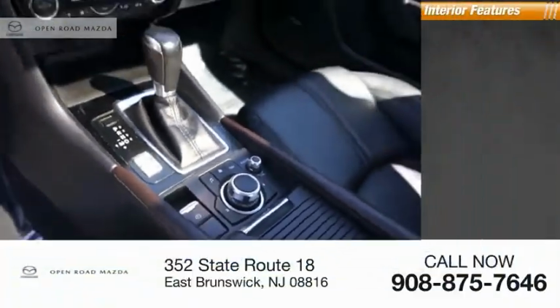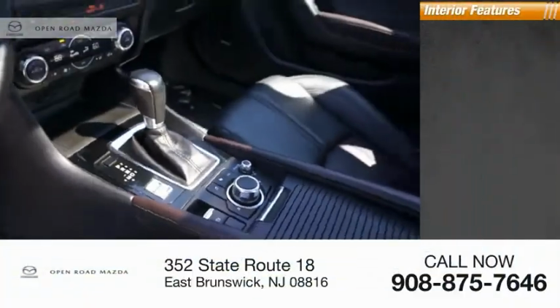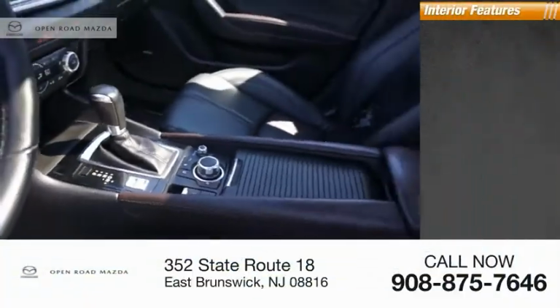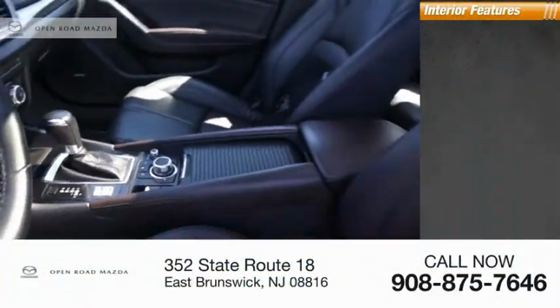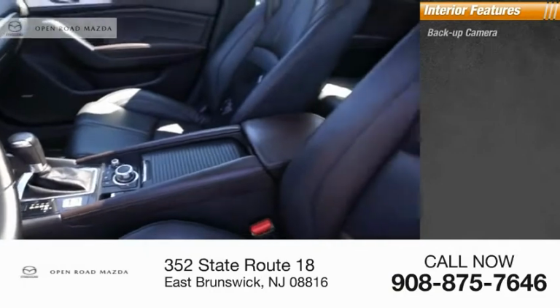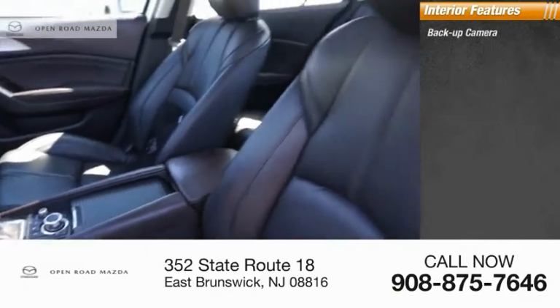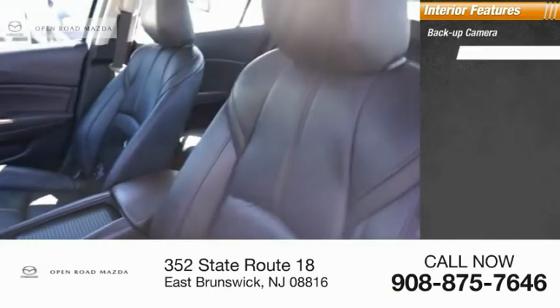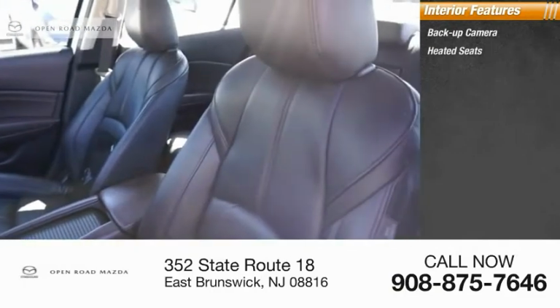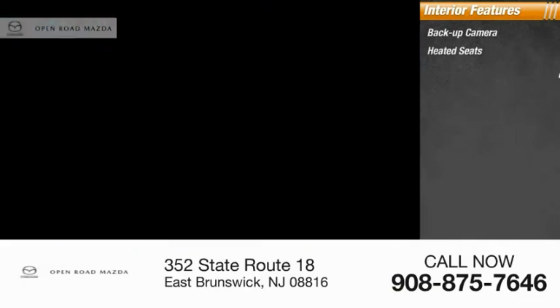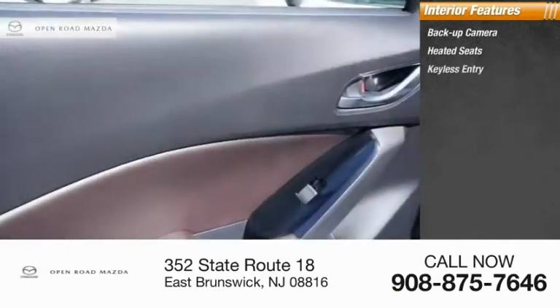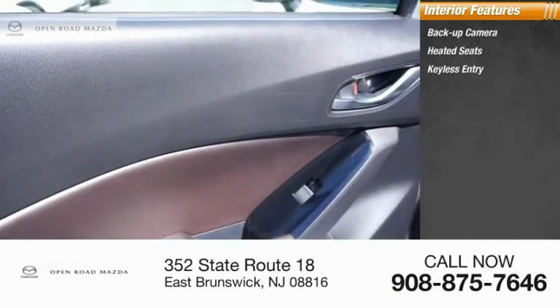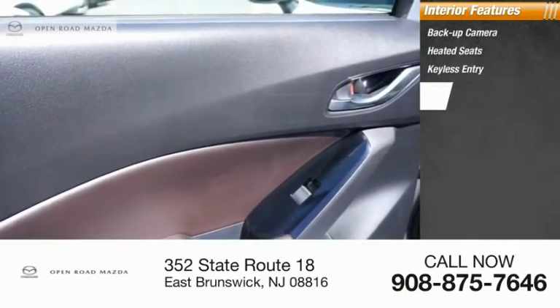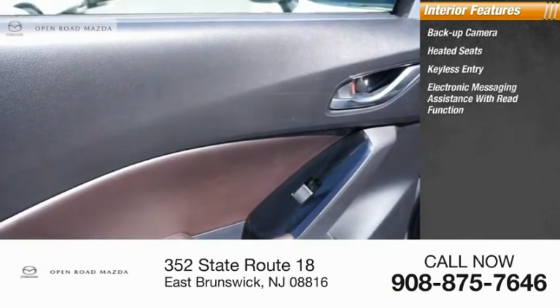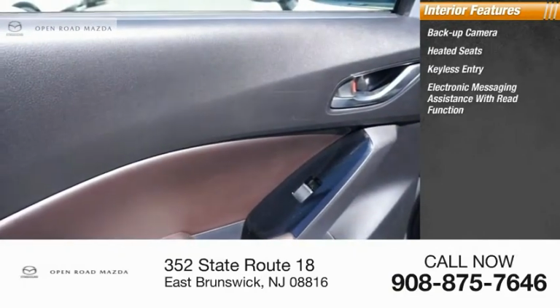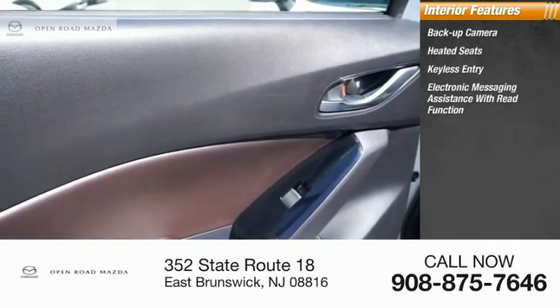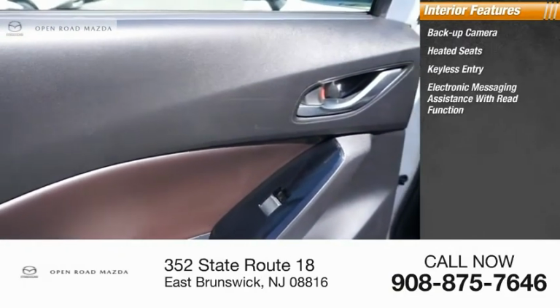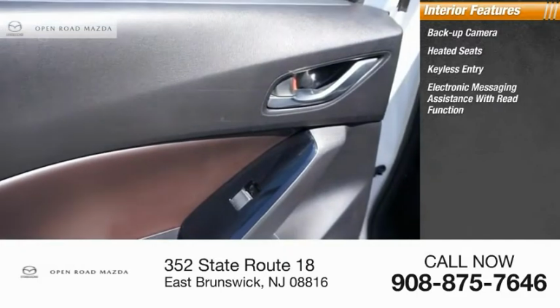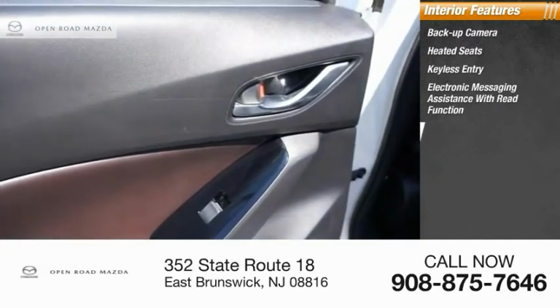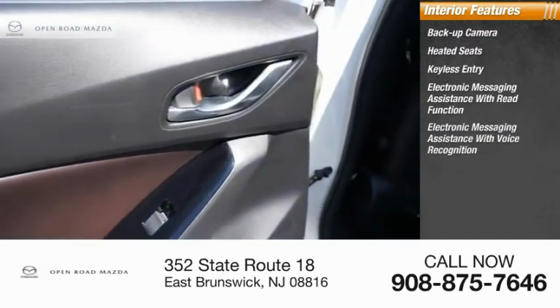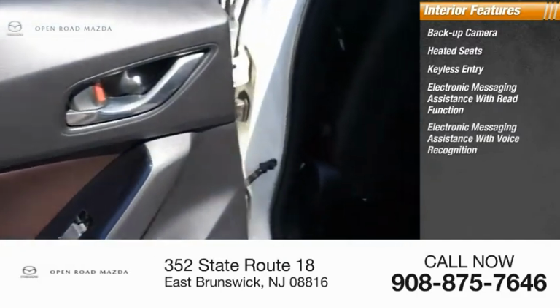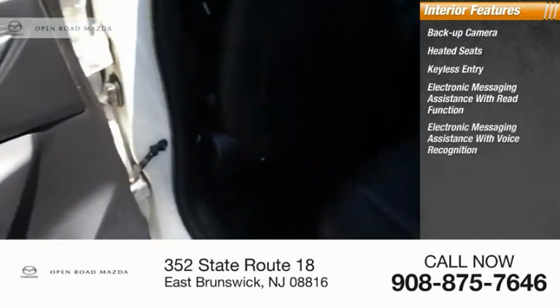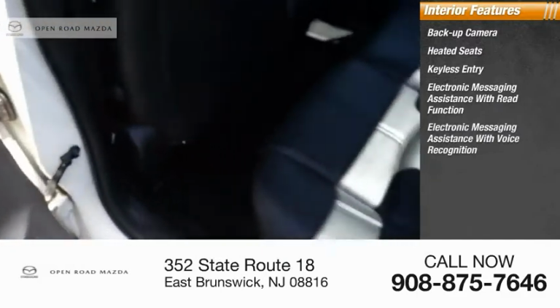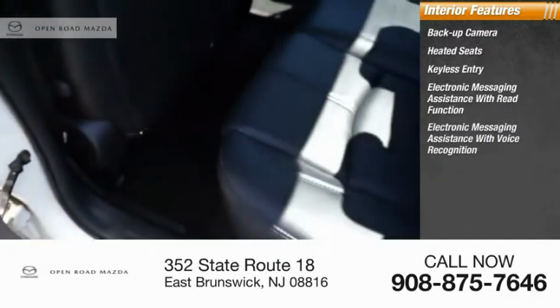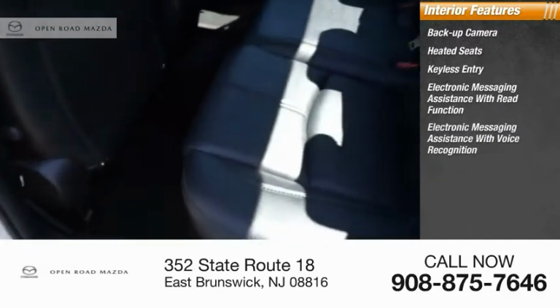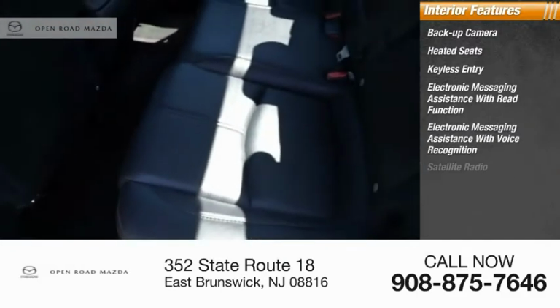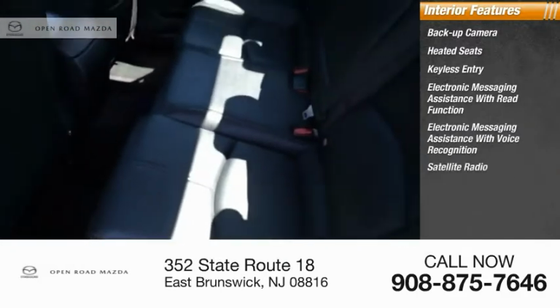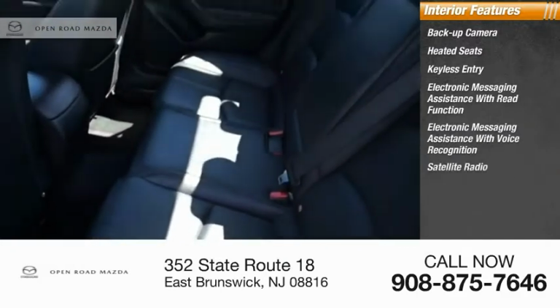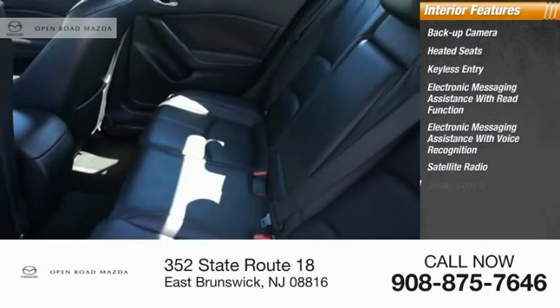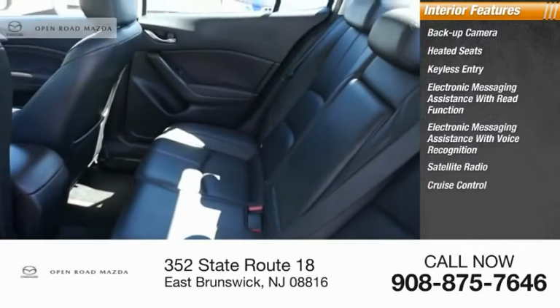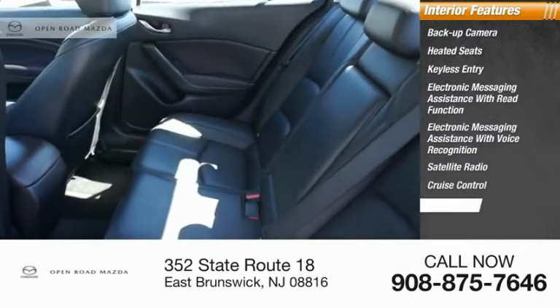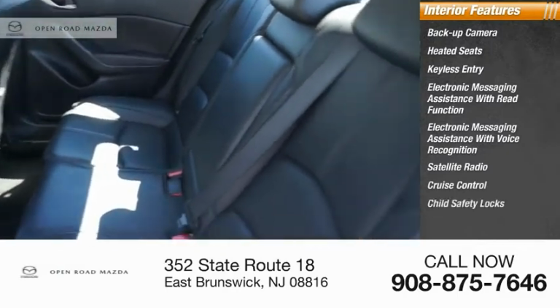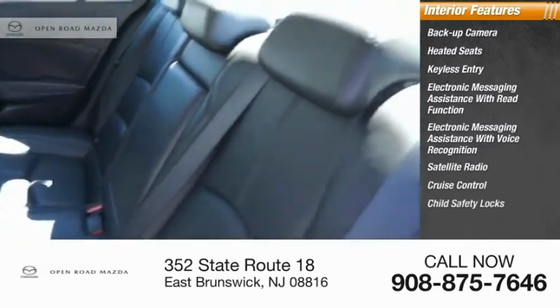Inside you'll find a backup camera, heated seats, keyless entry, electronic messaging assistance with read function, electronic messaging assistance with voice recognition, satellite radio, cruise control, and child safety locks.